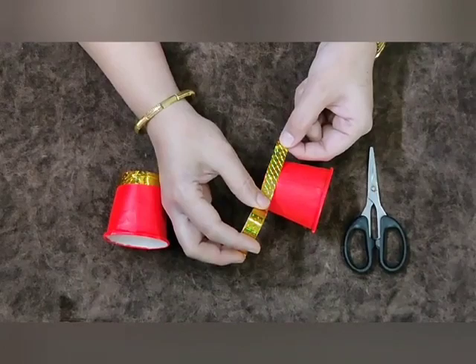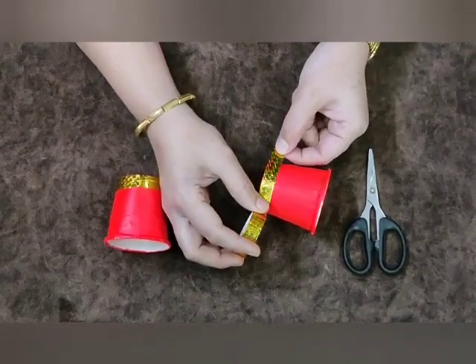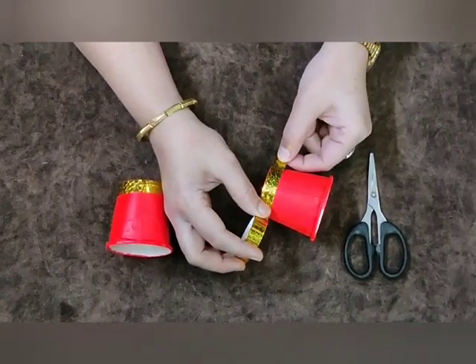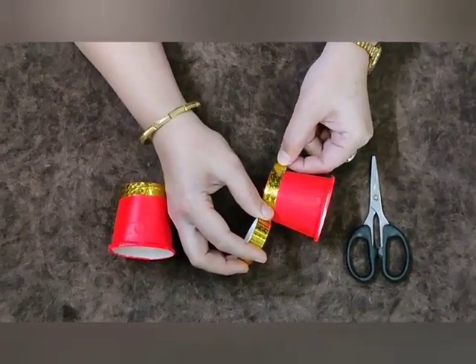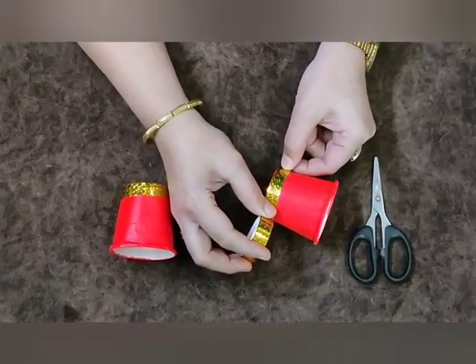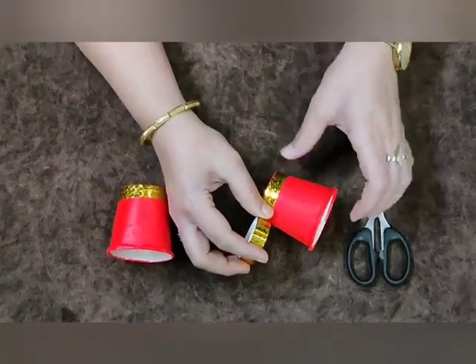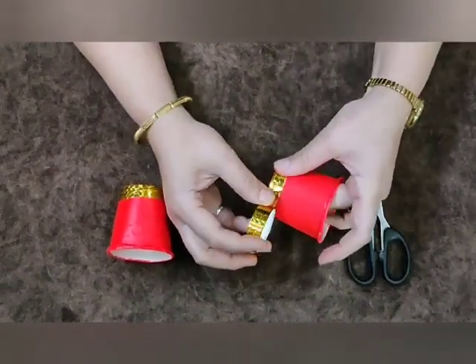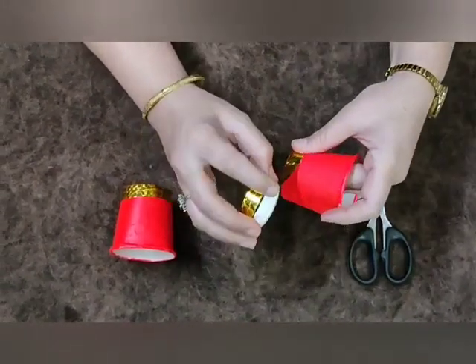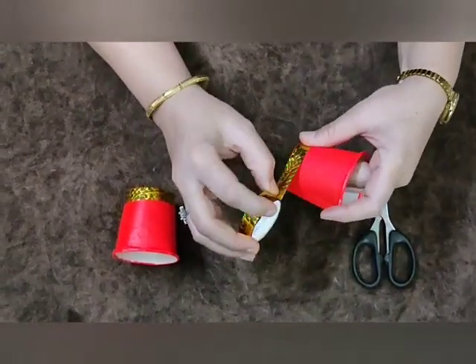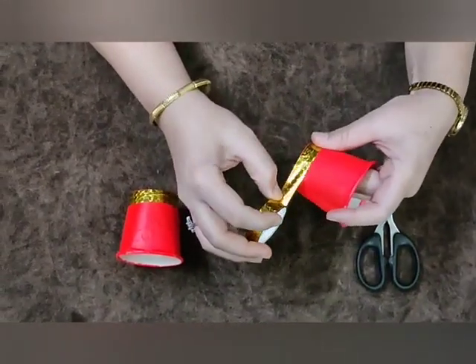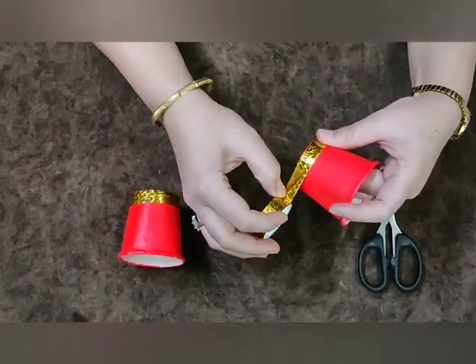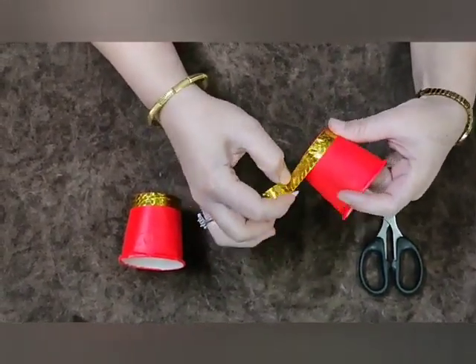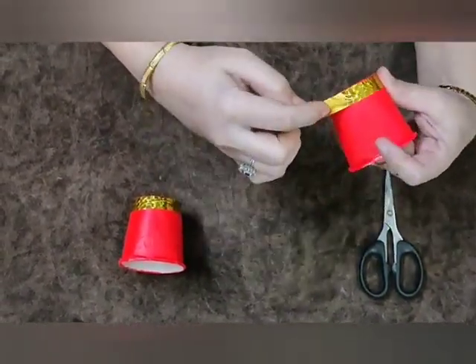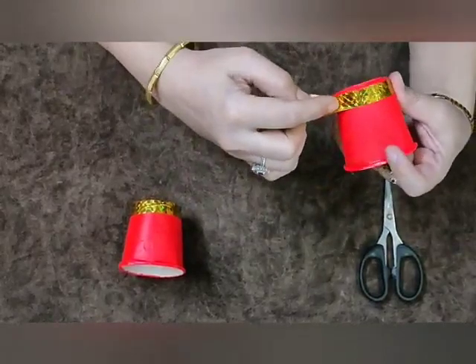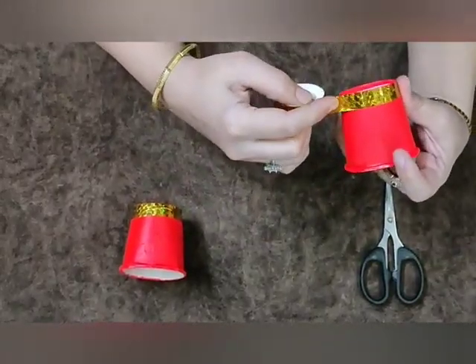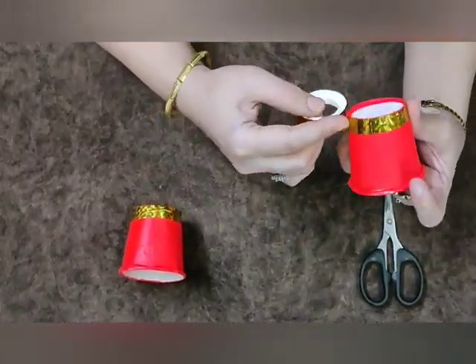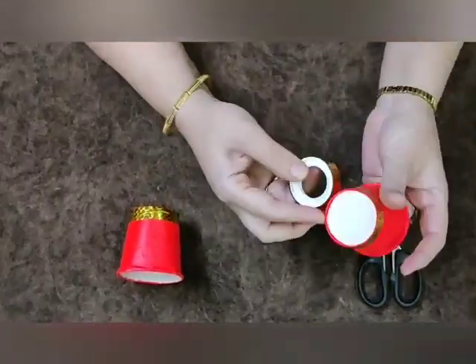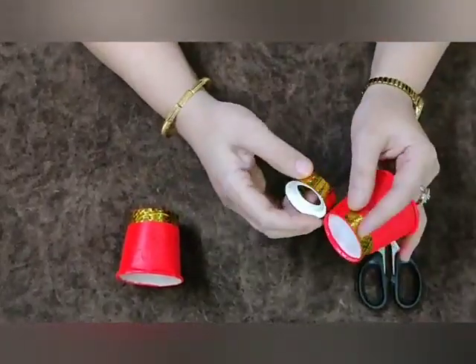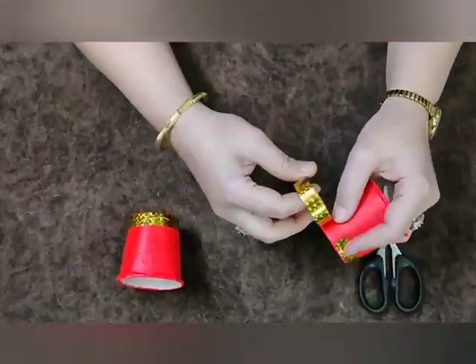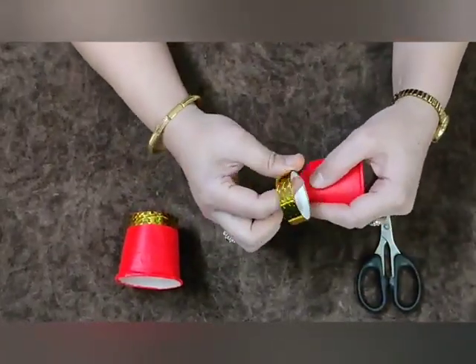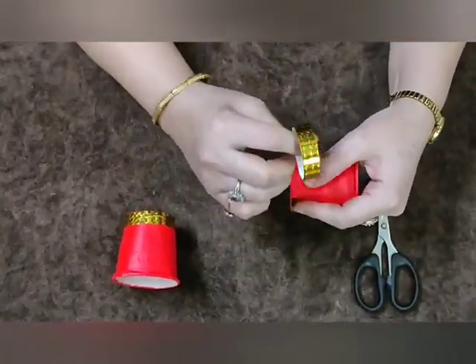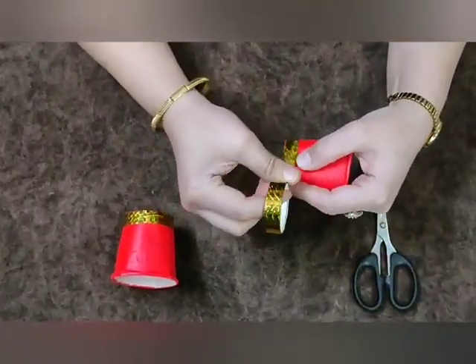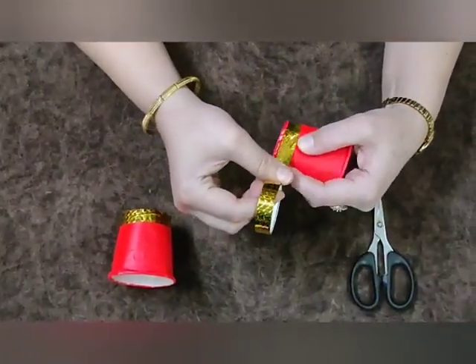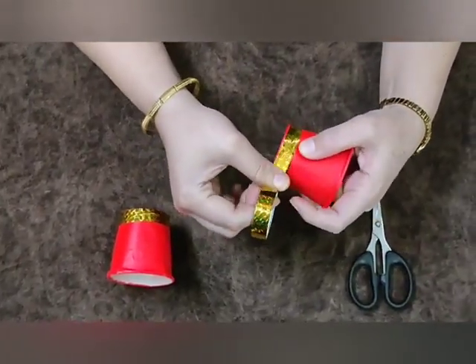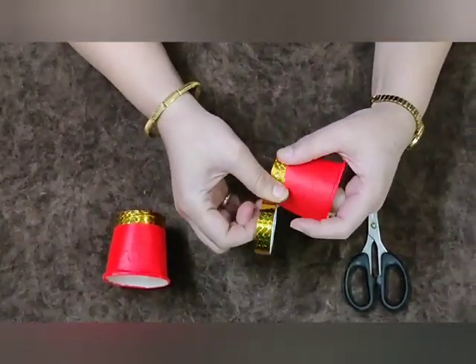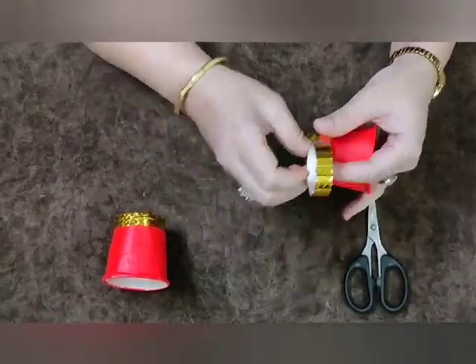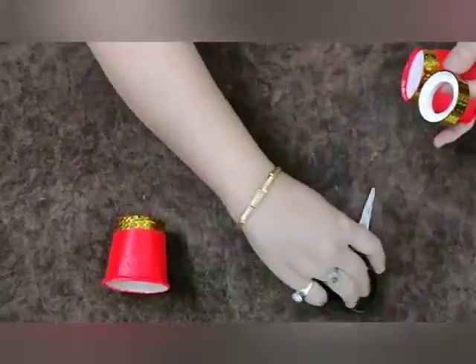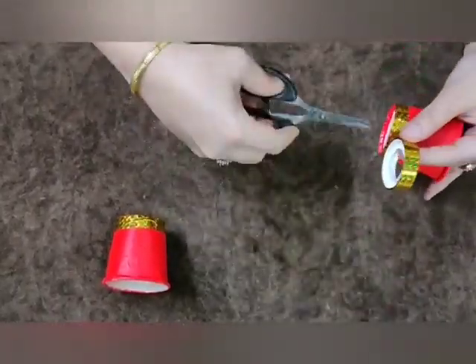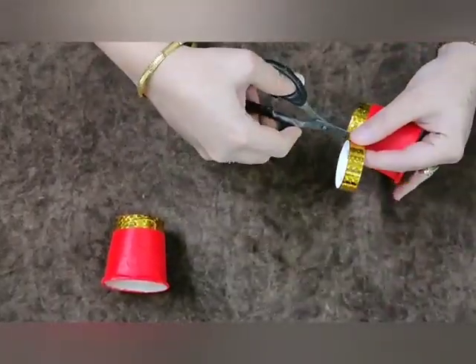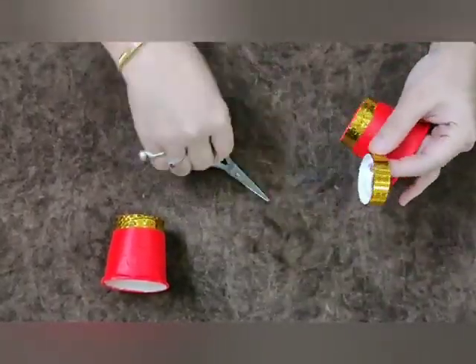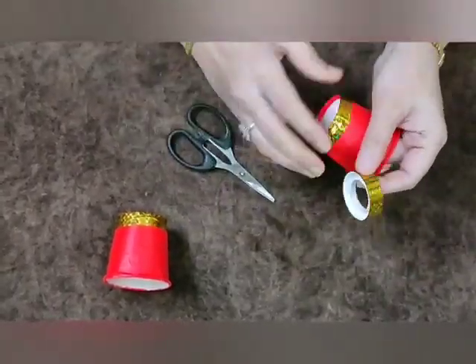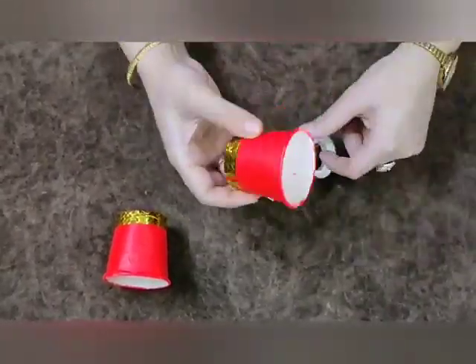Now take a golden tape and apply it on the corner of a cup. Do the same with the second cup also. Now both the cups are ready.